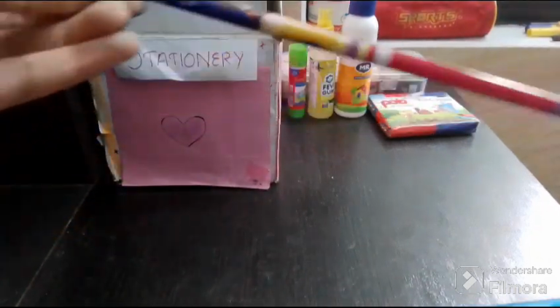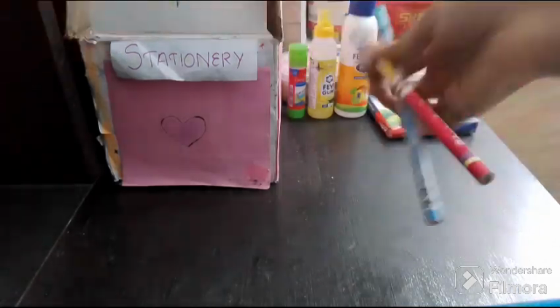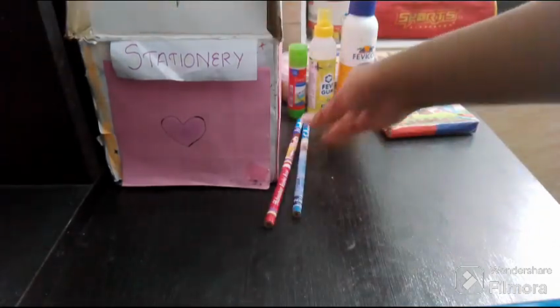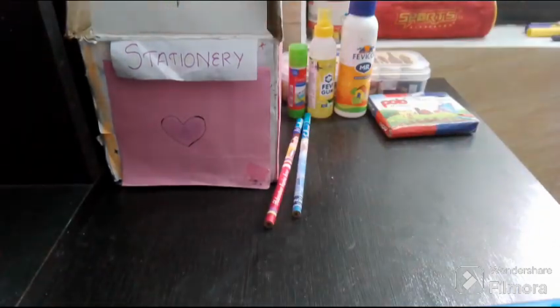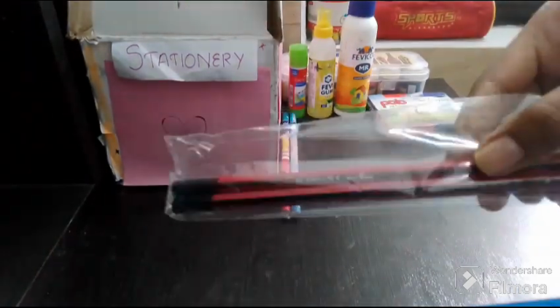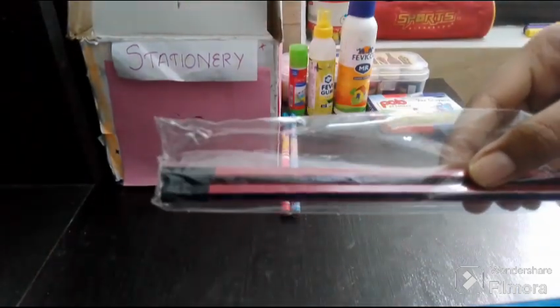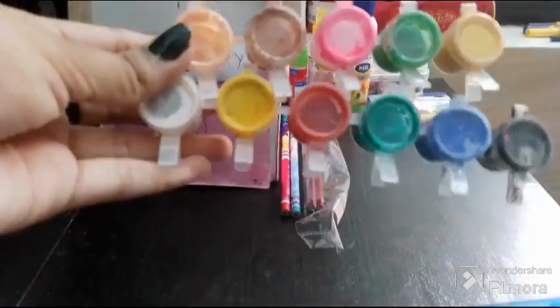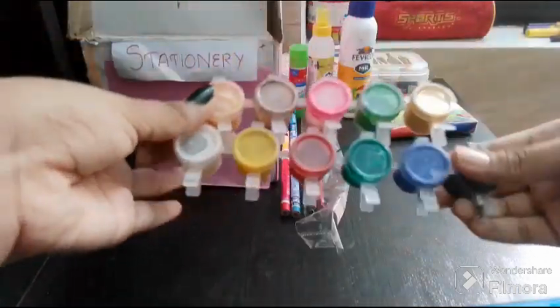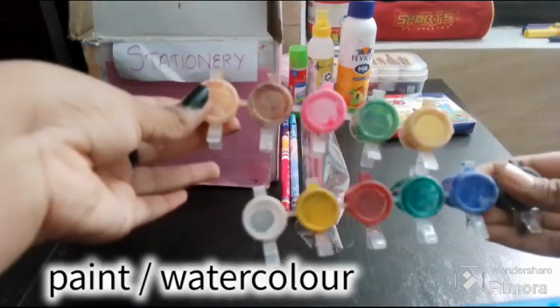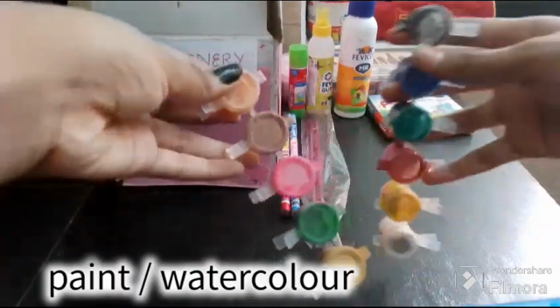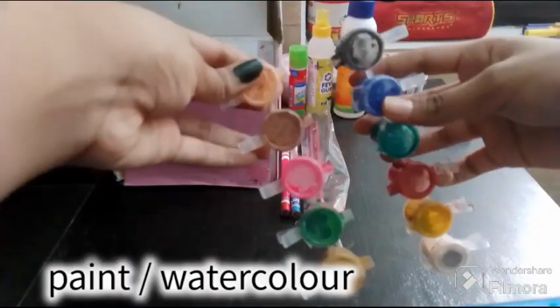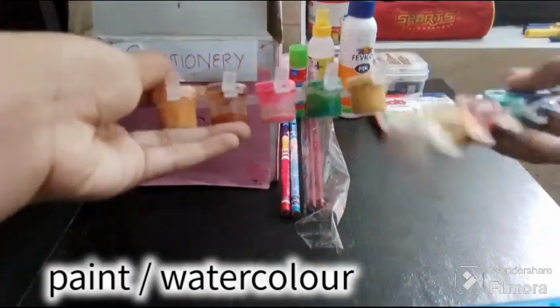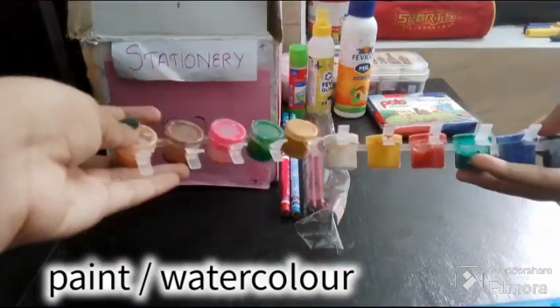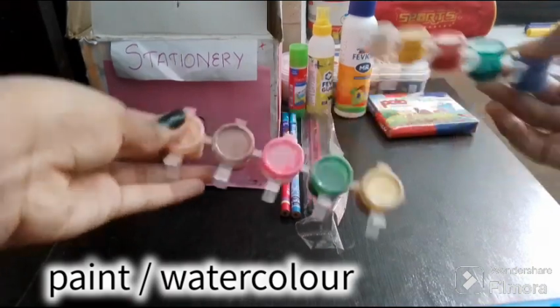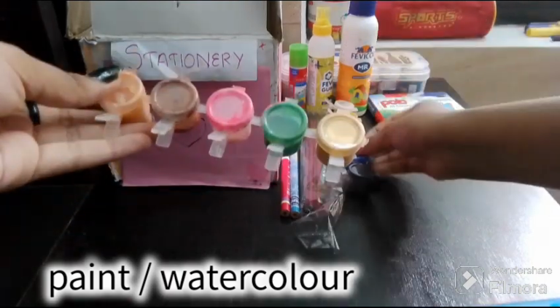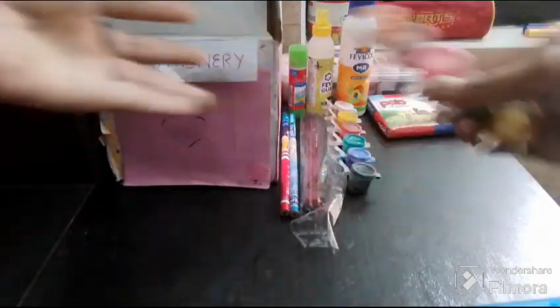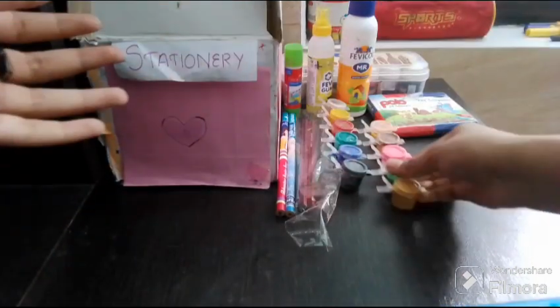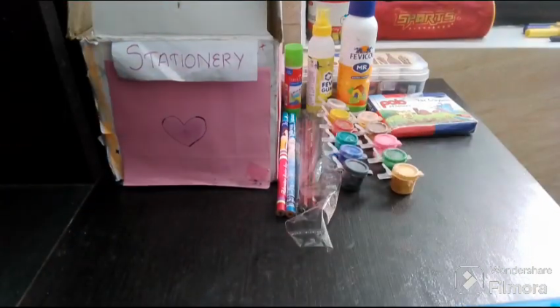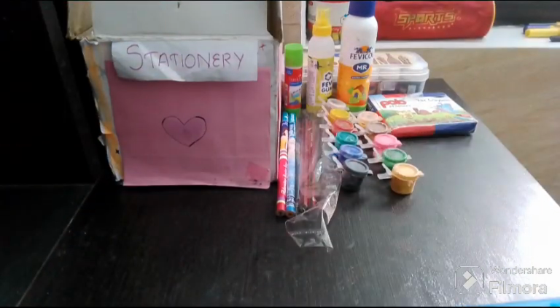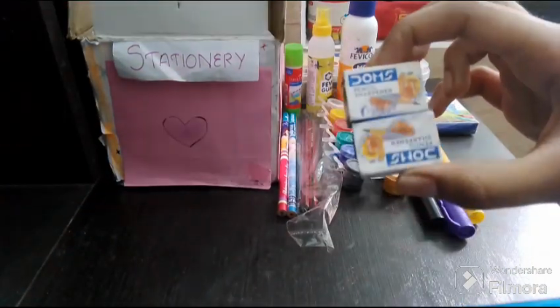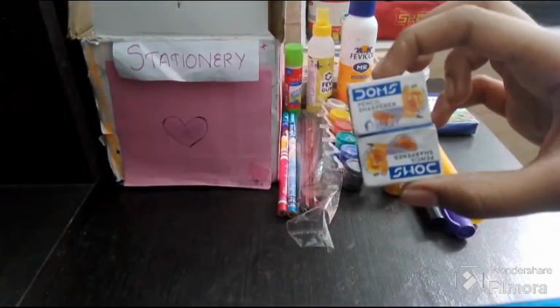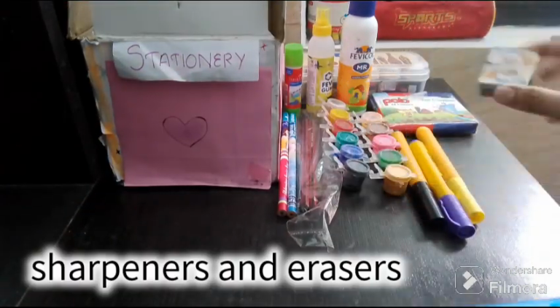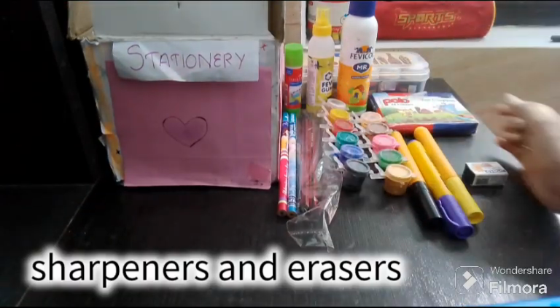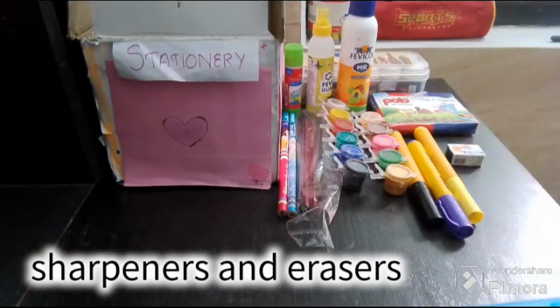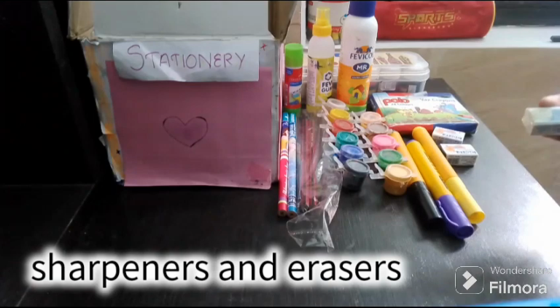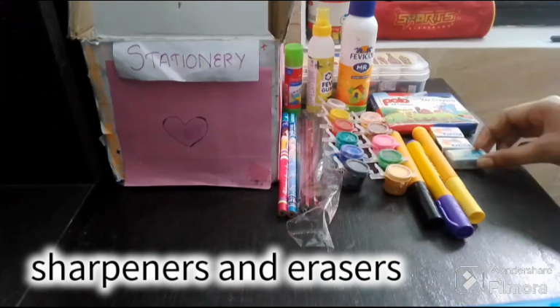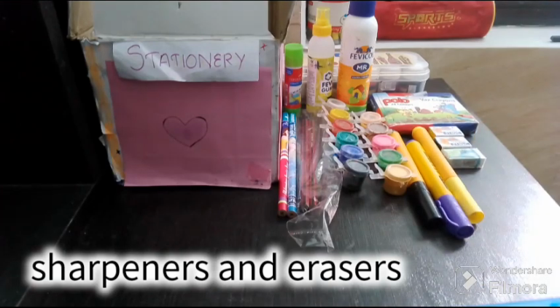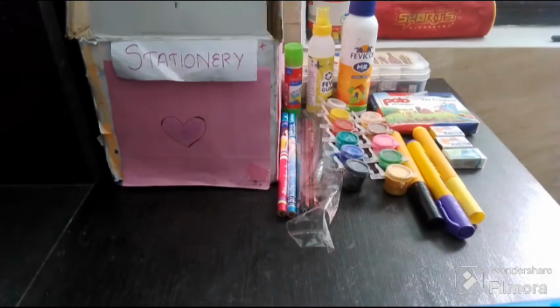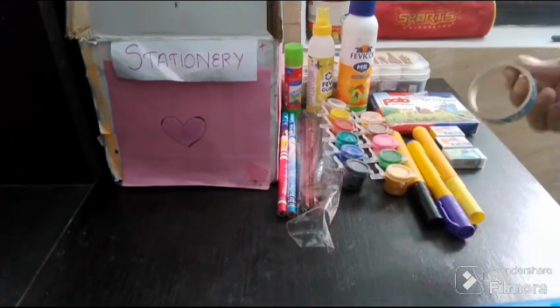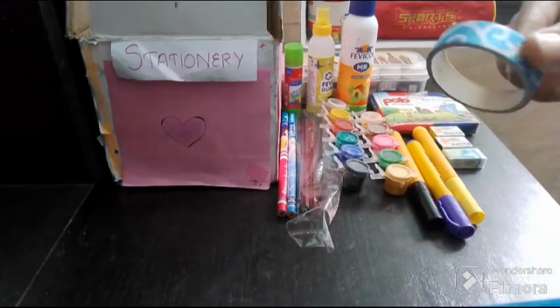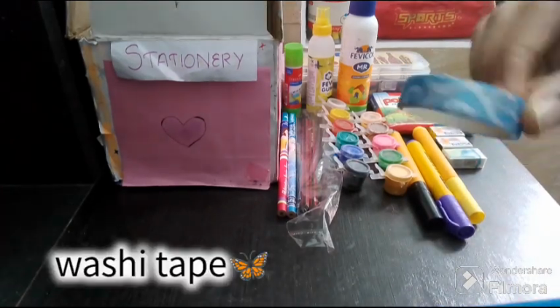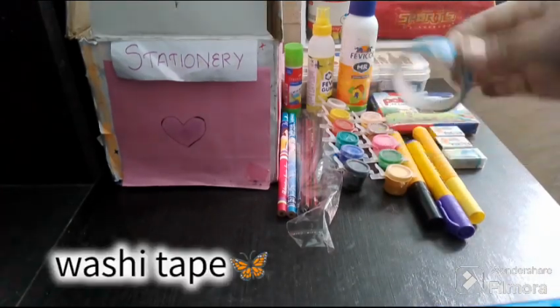I am using a Disney edition. I am using a dark white pencil. I am using this paint. It is dry. I am using dilute.